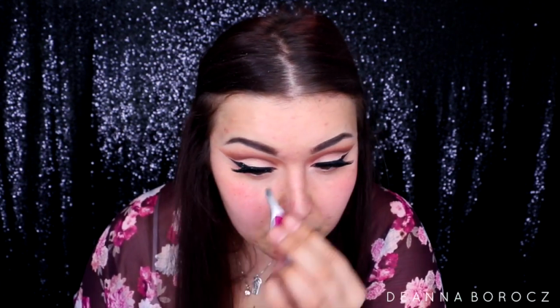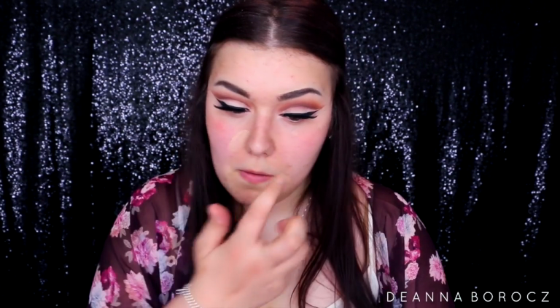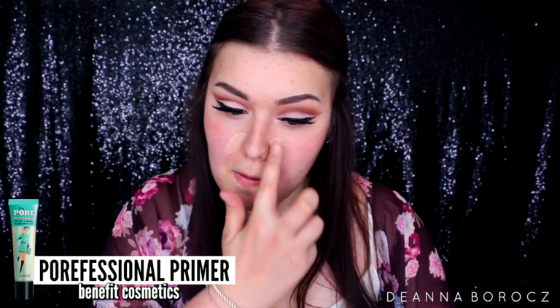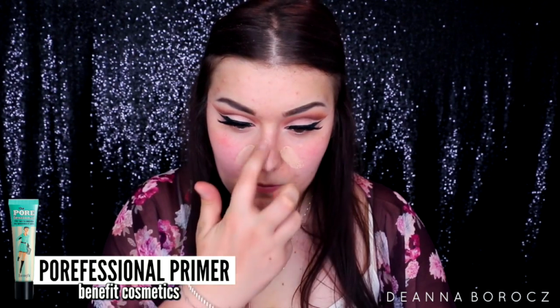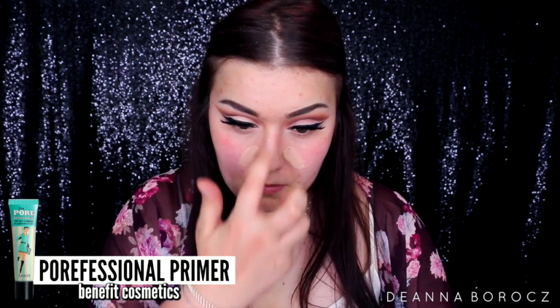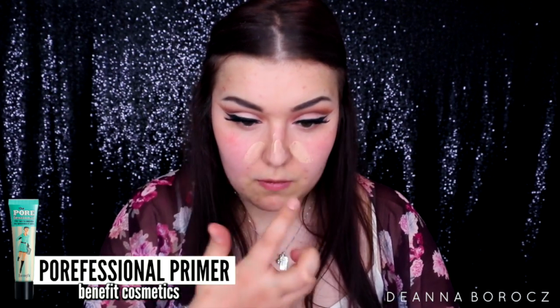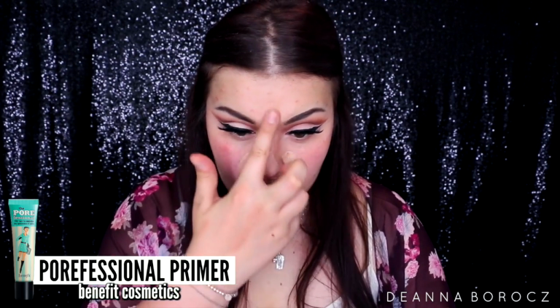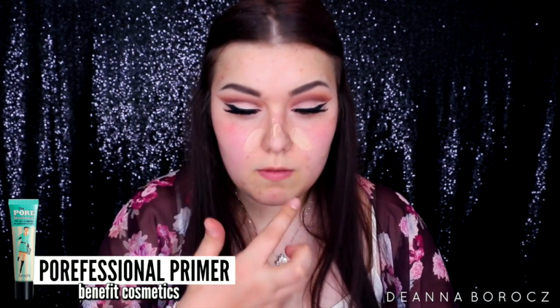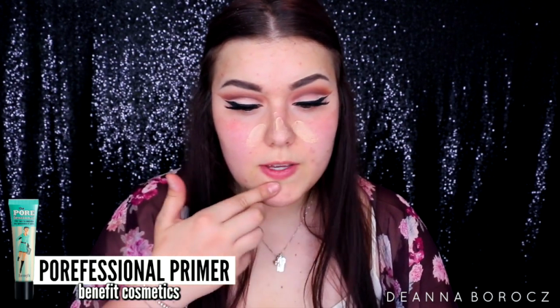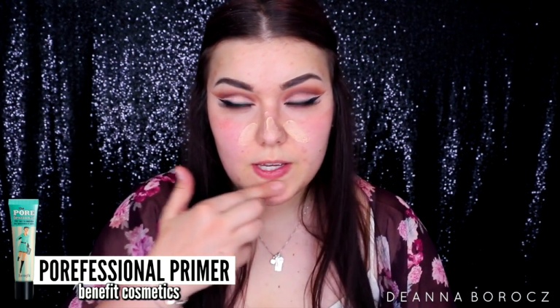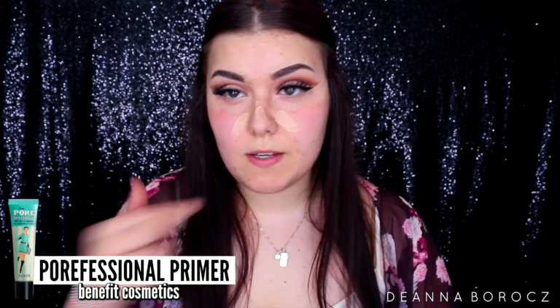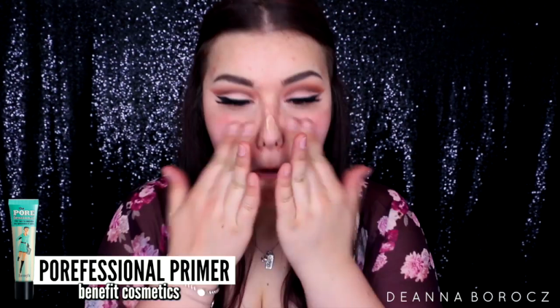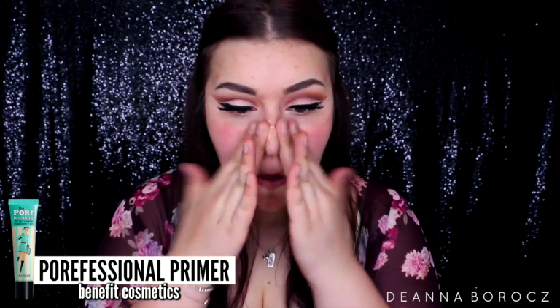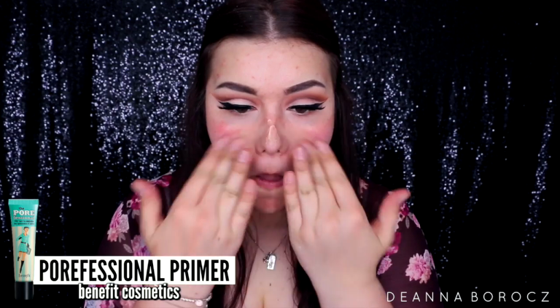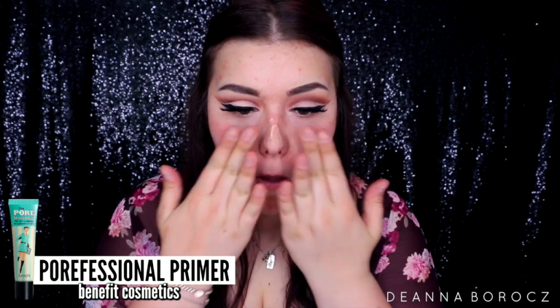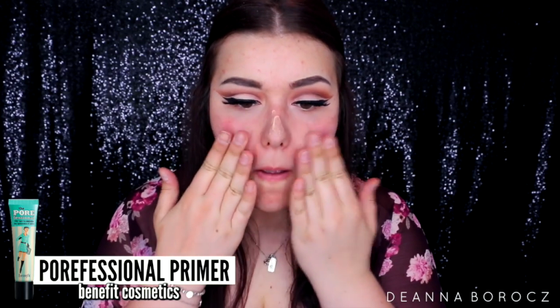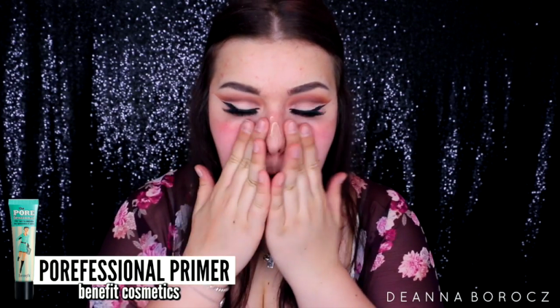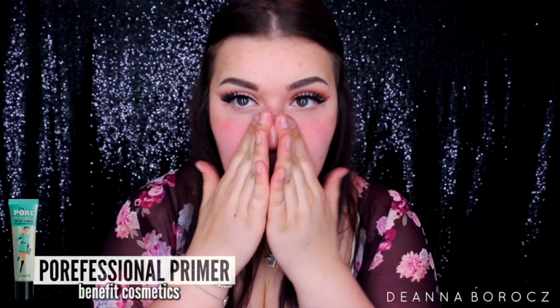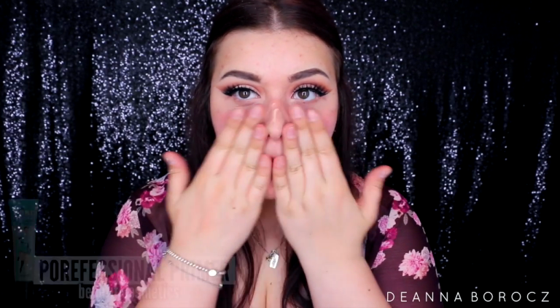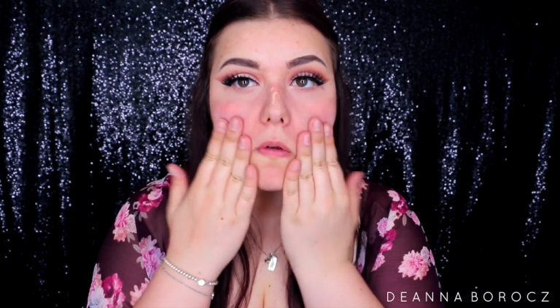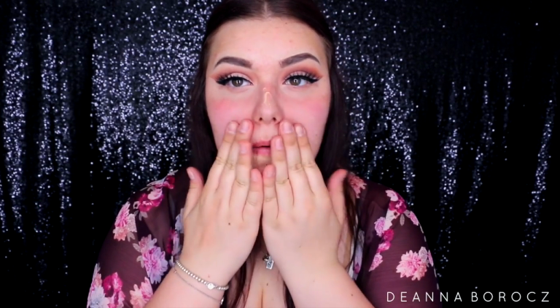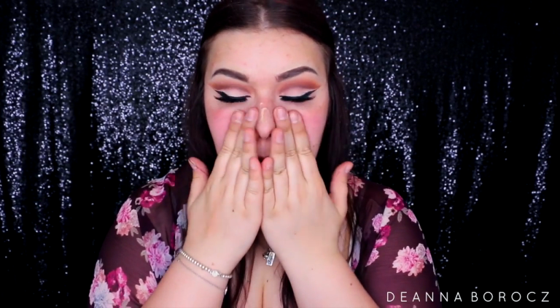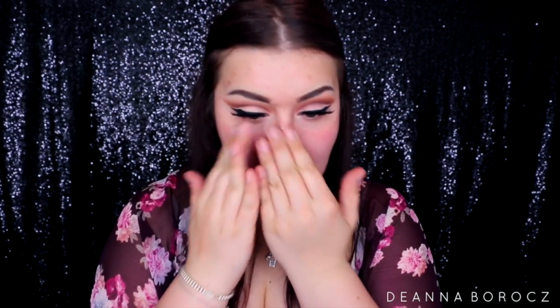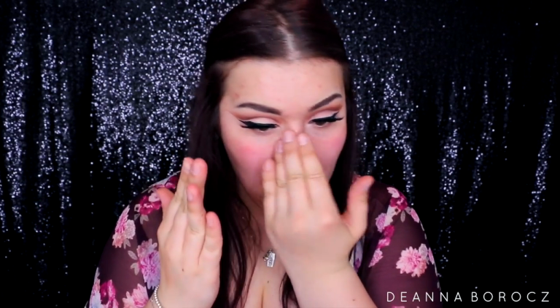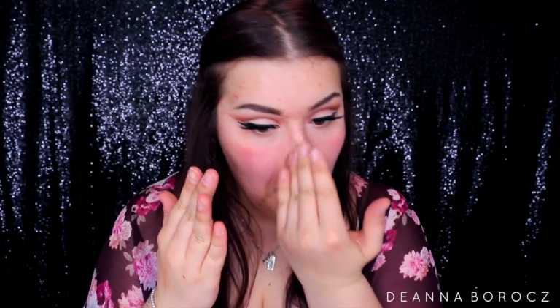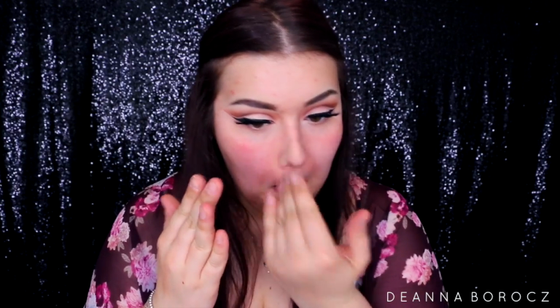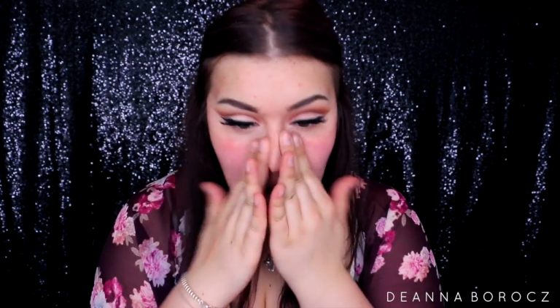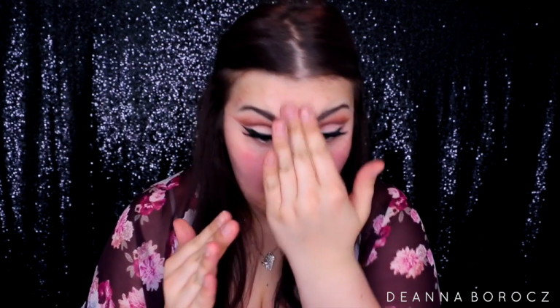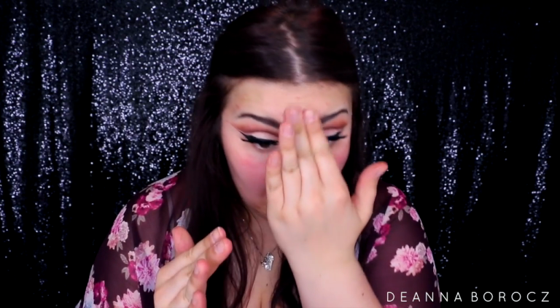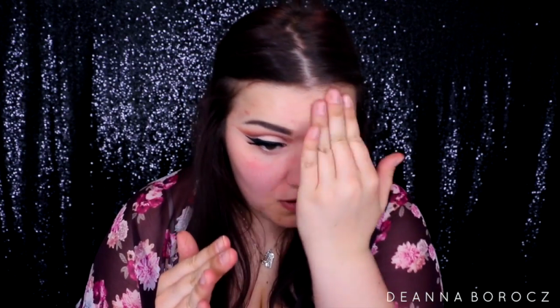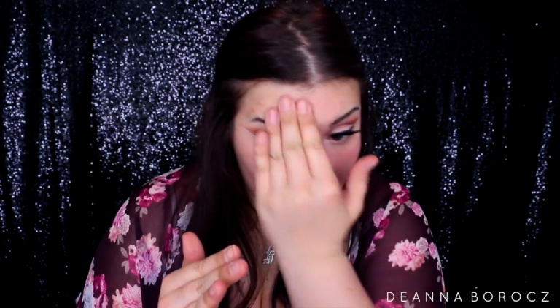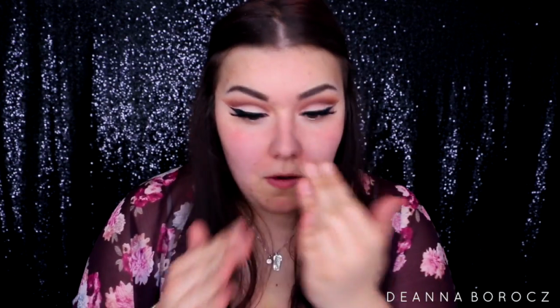Moving on to the face, I'm taking an oldie but a goodie — the Benefit Porefessional primer. I'm patting that into my skin, especially where I have large pores: my nose, my cheeks, and a little bit on my T-zone.